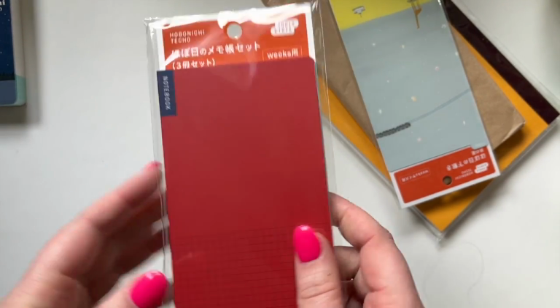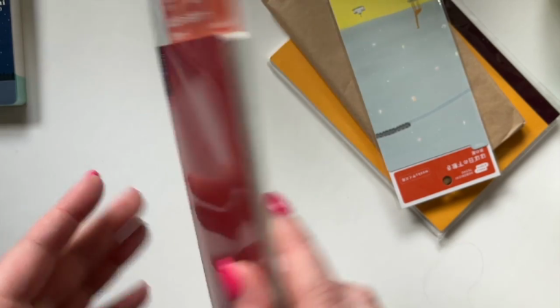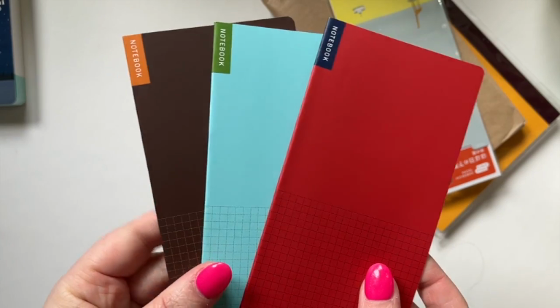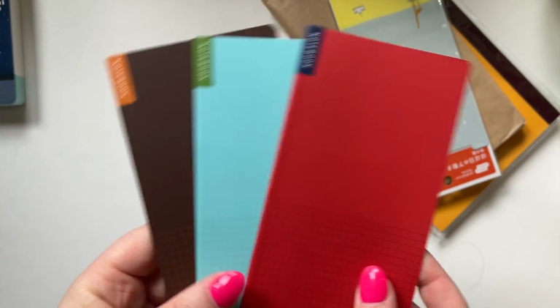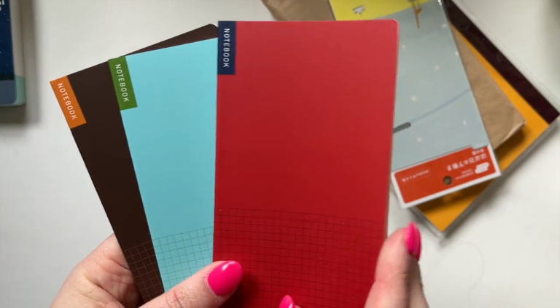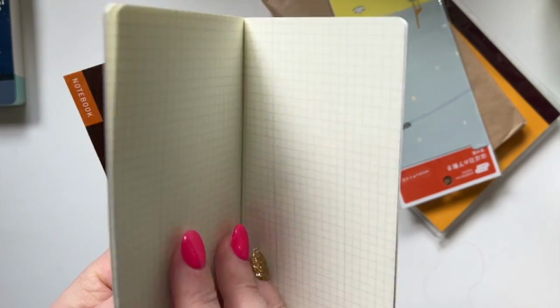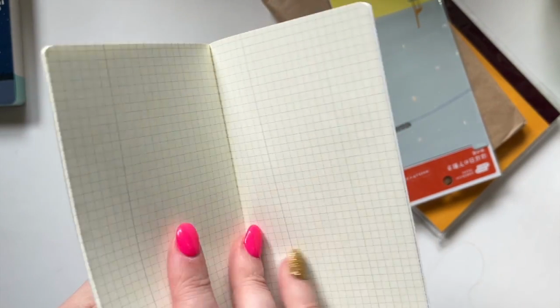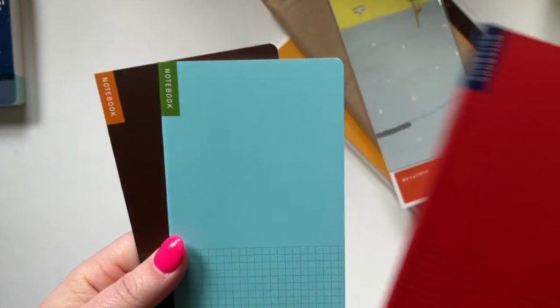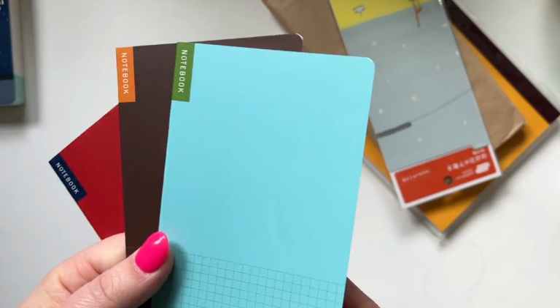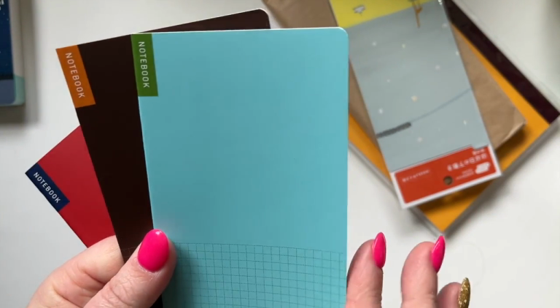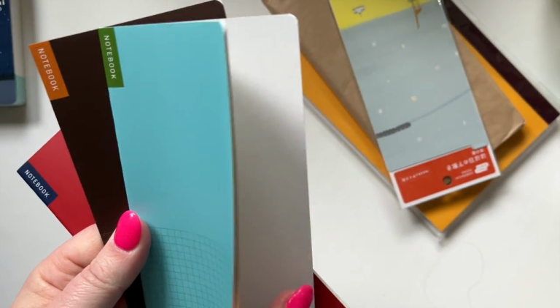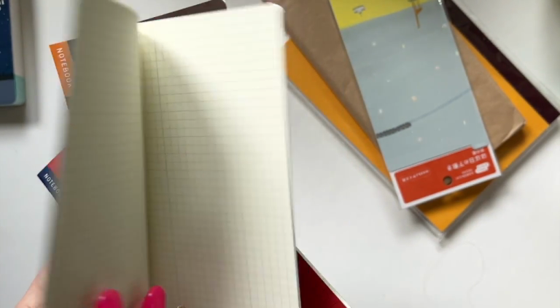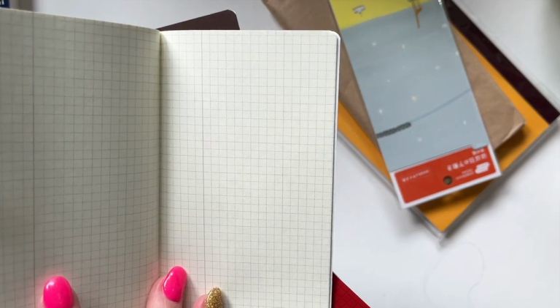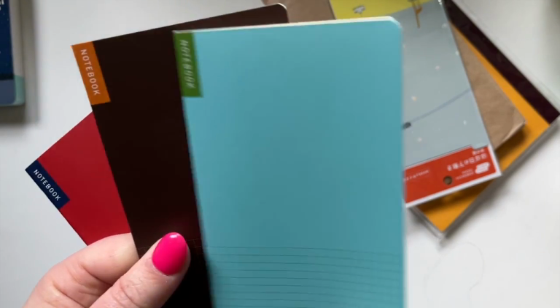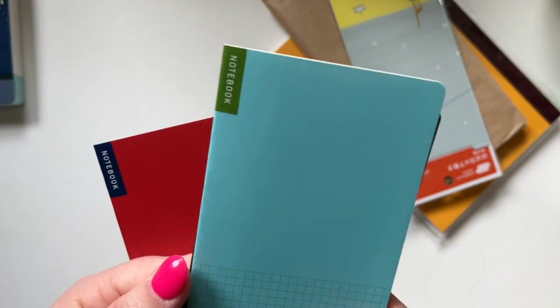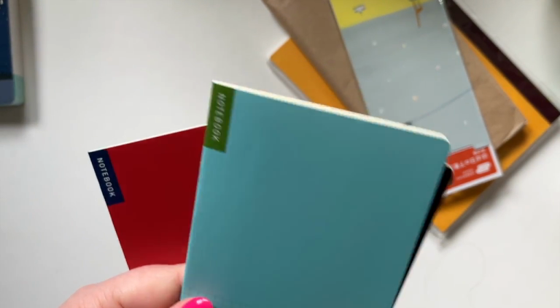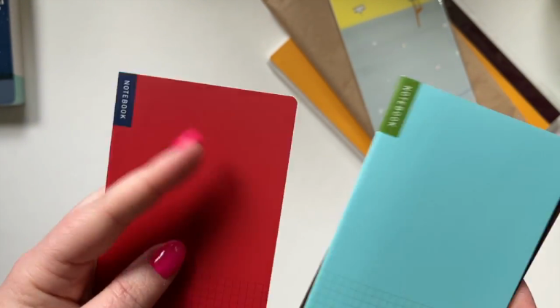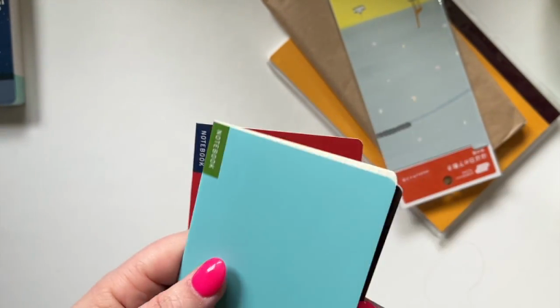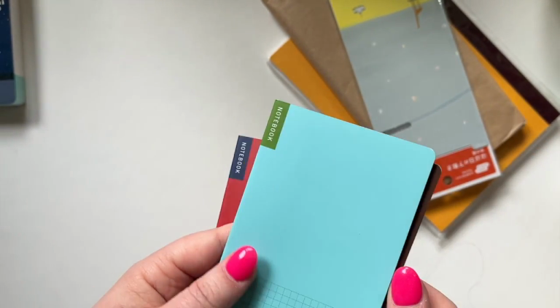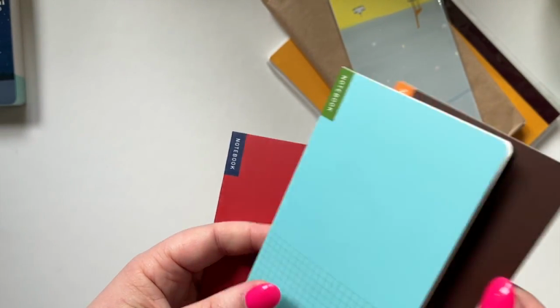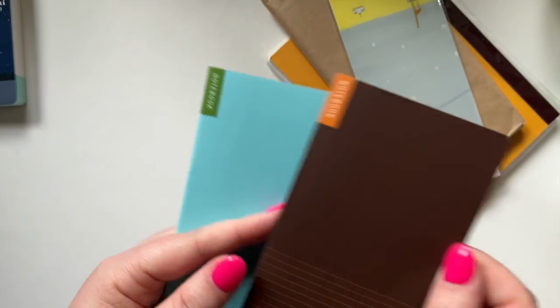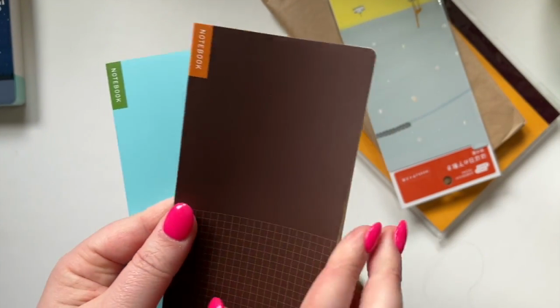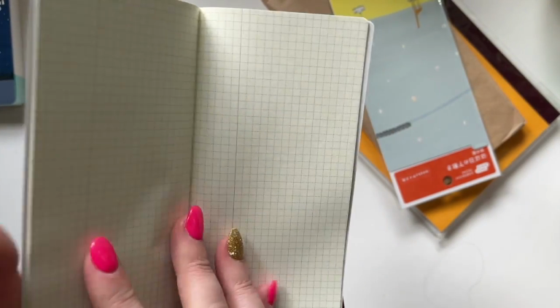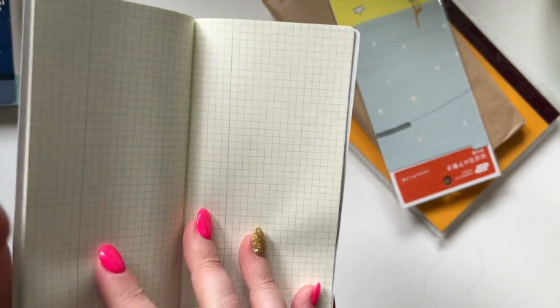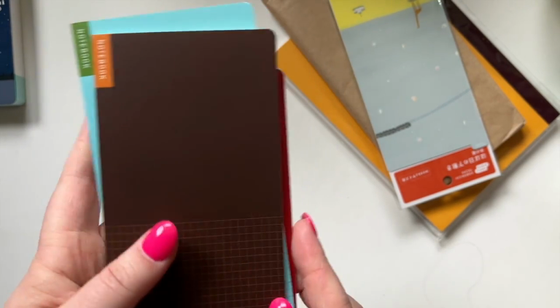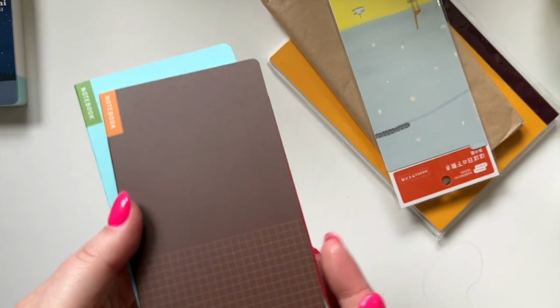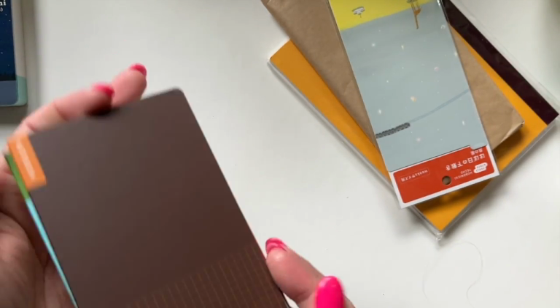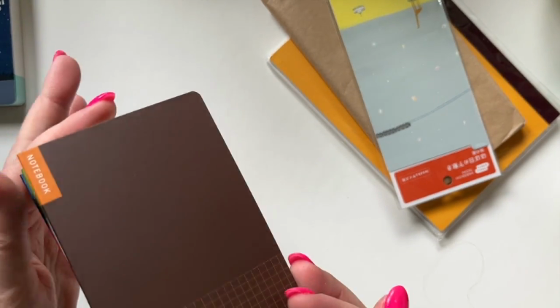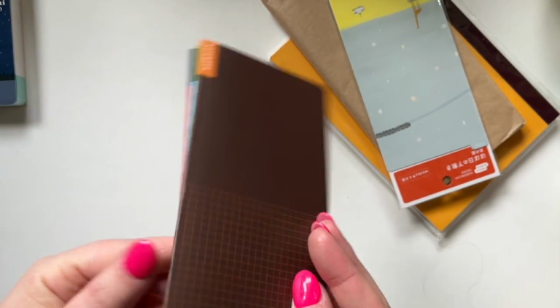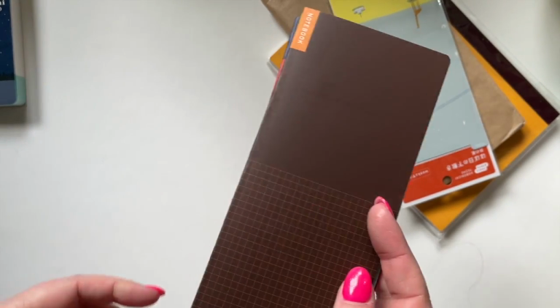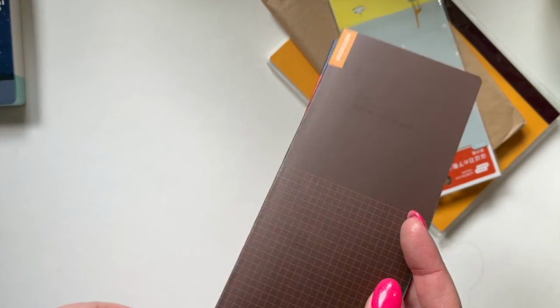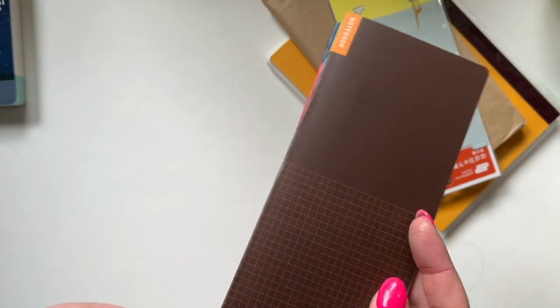I also got some of these Weeks notebooks — there are three of them. These are what they look like and they're just little square grid notebooks. I figured these will come in handy as storage space or notes.